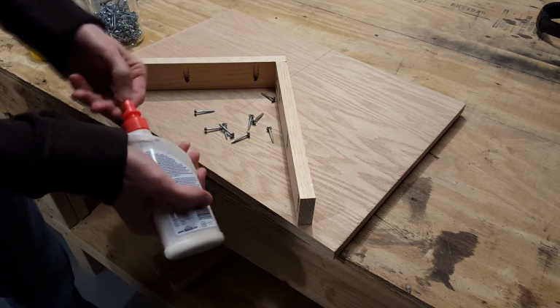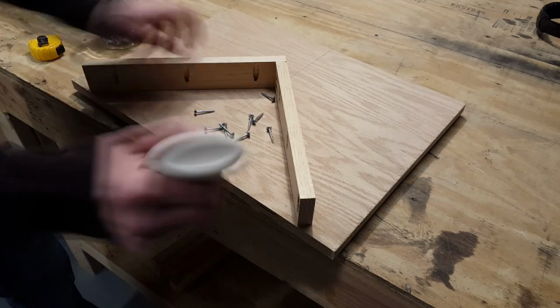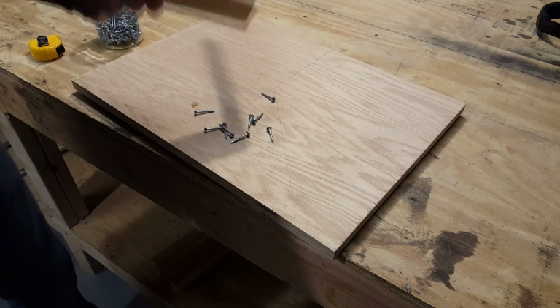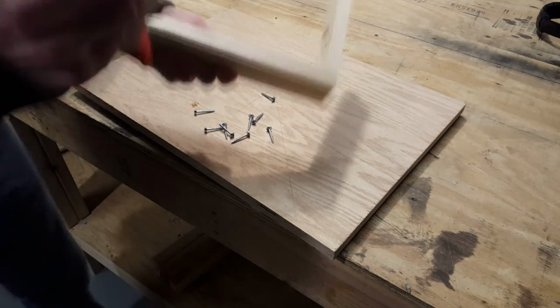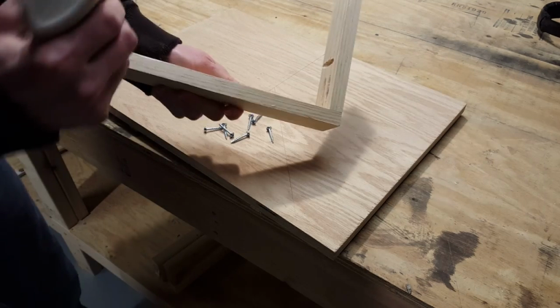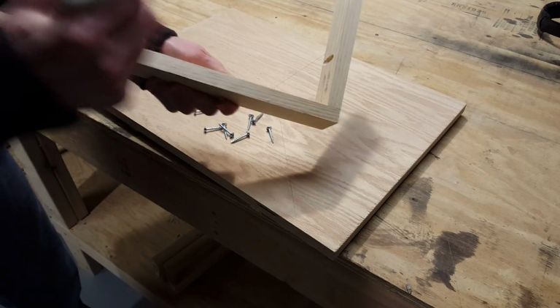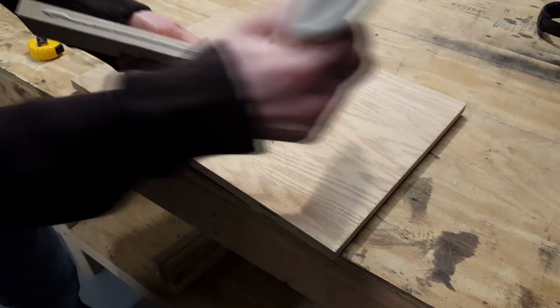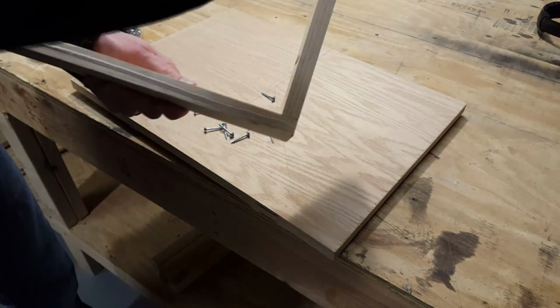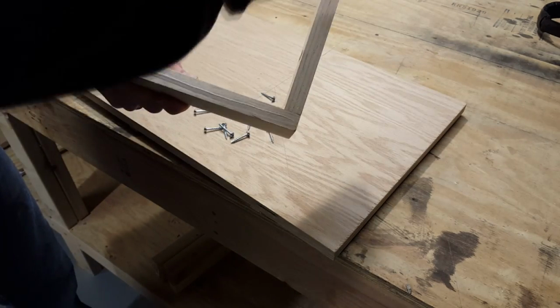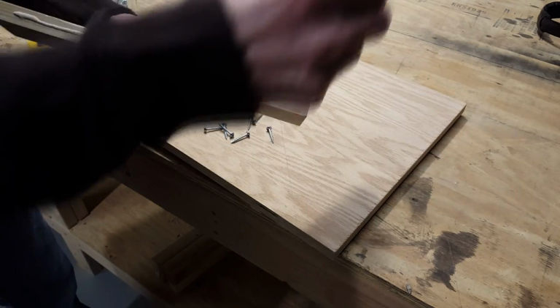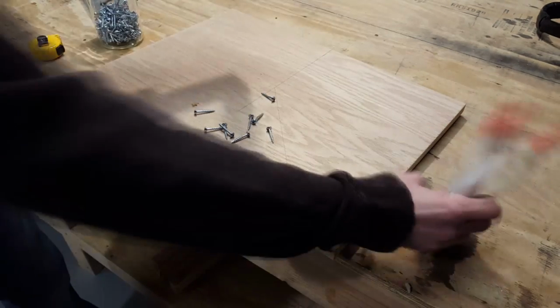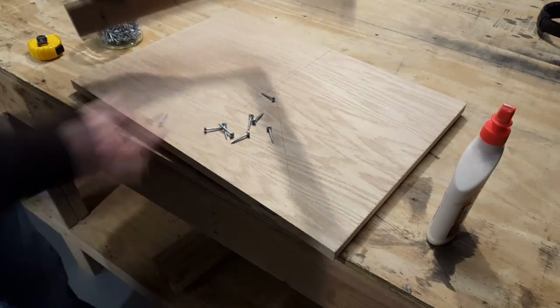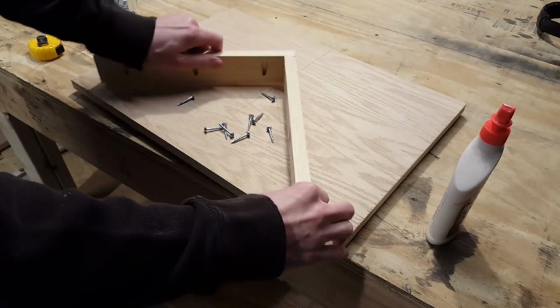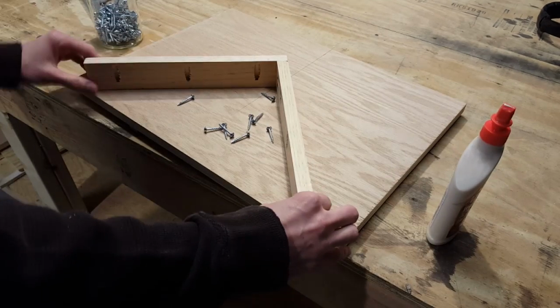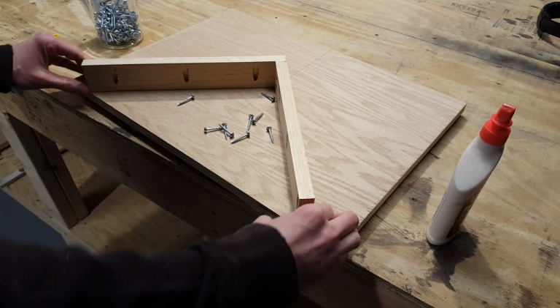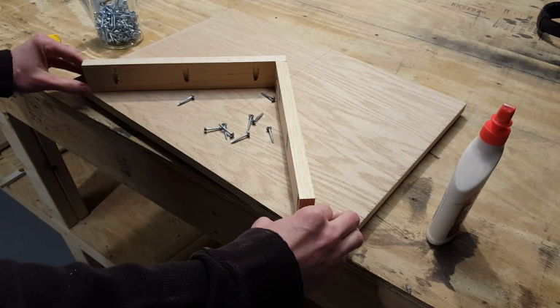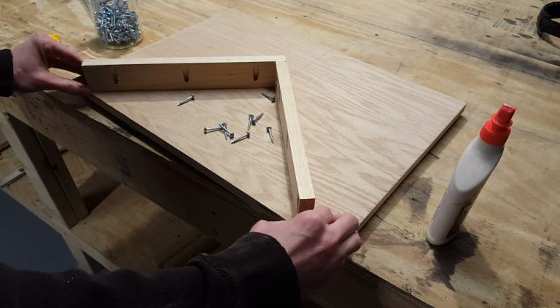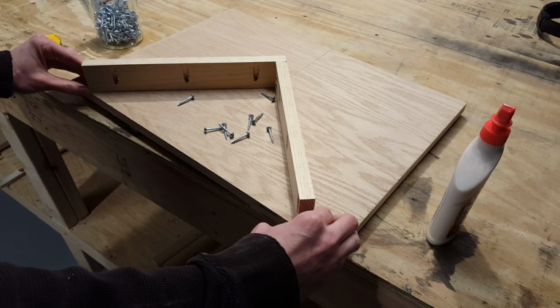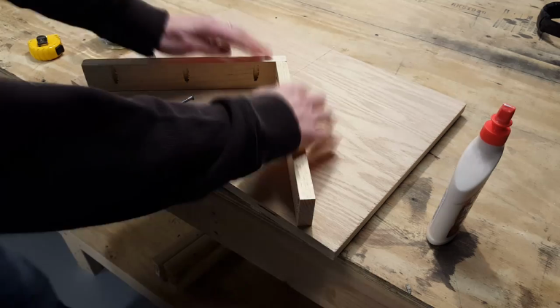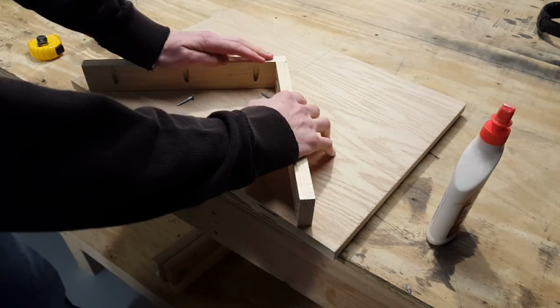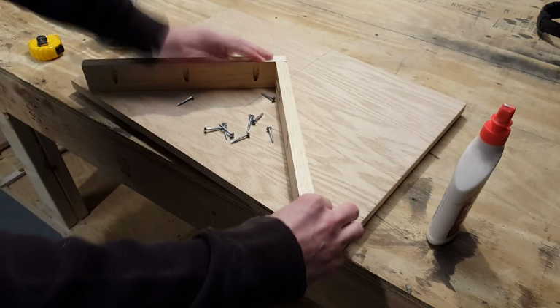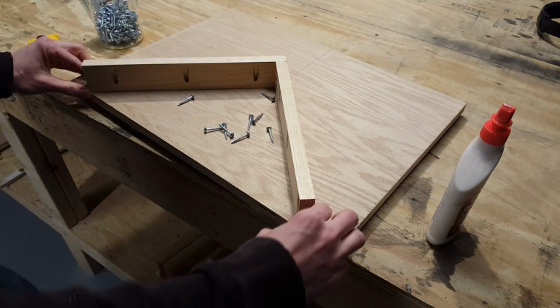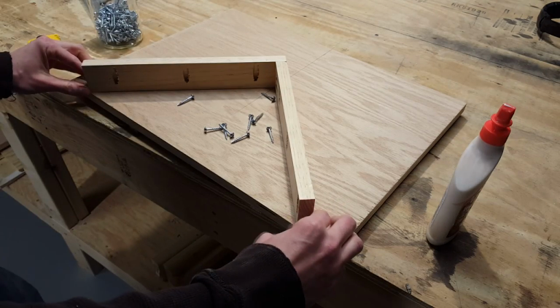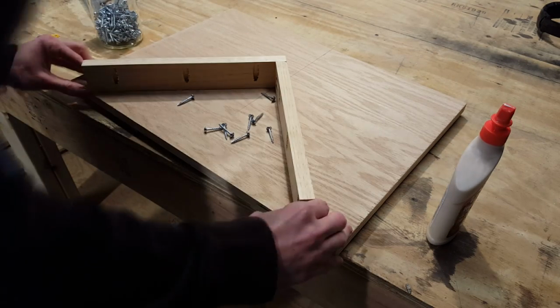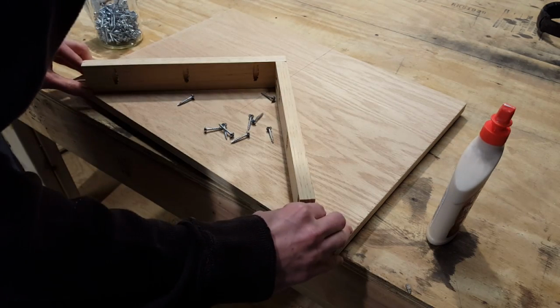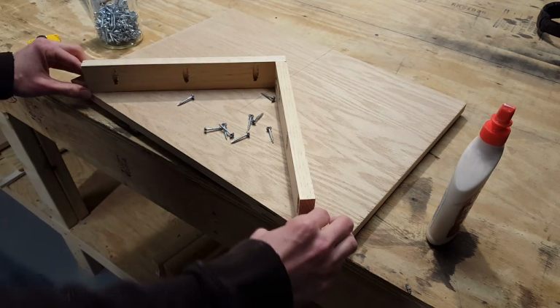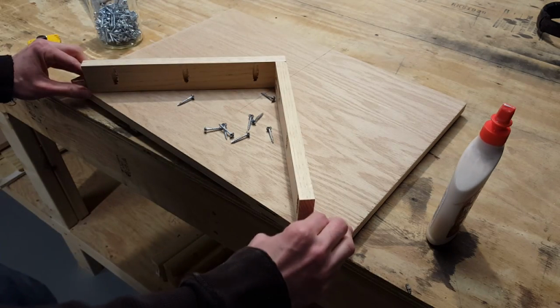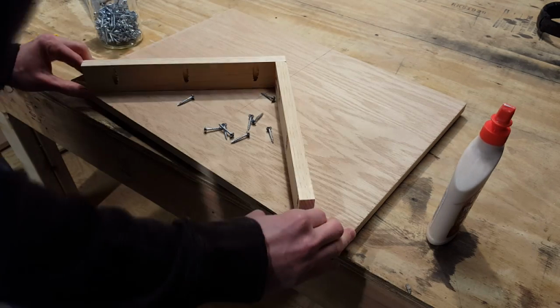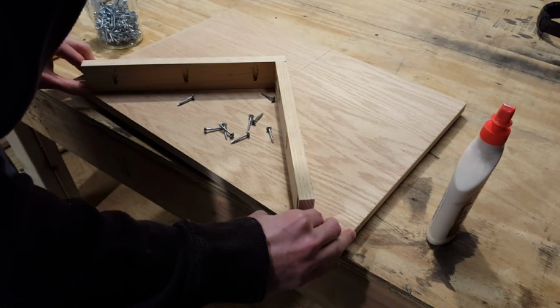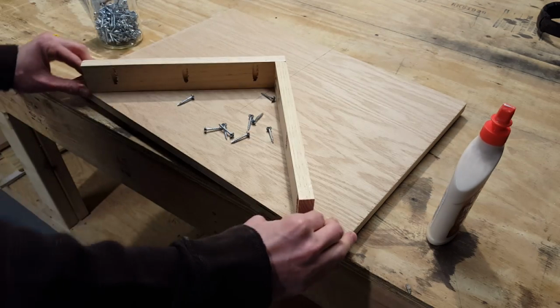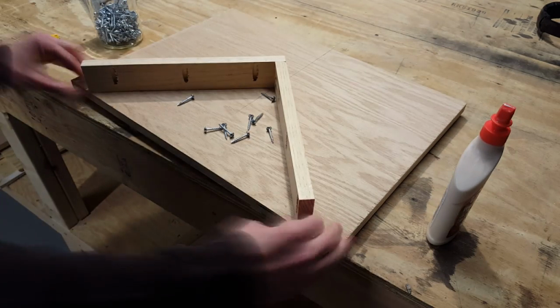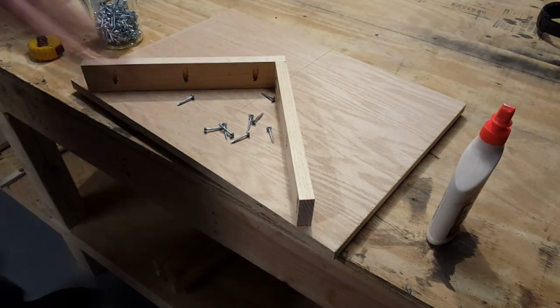I'll once again use screws and some glue to secure everything together. I'll just line everything up with the pencil marks I made earlier.